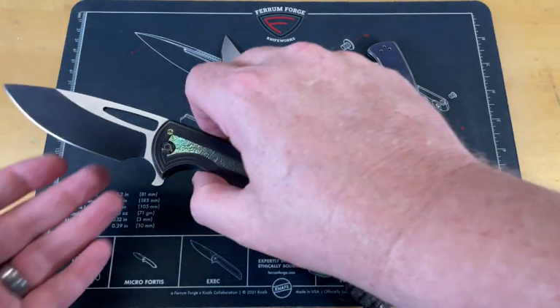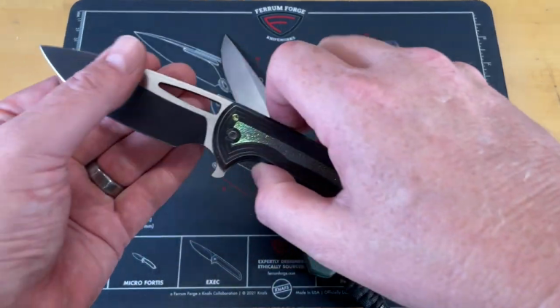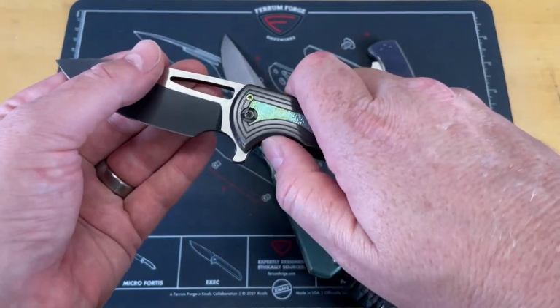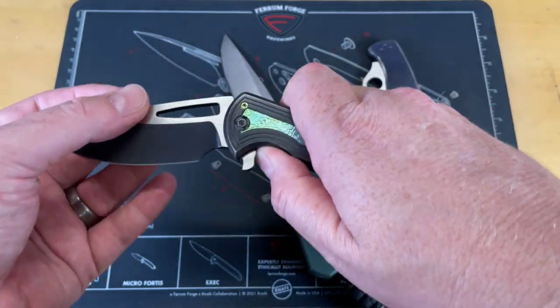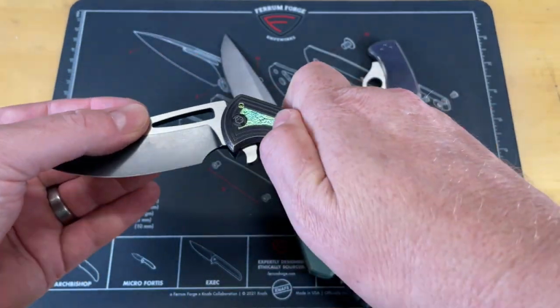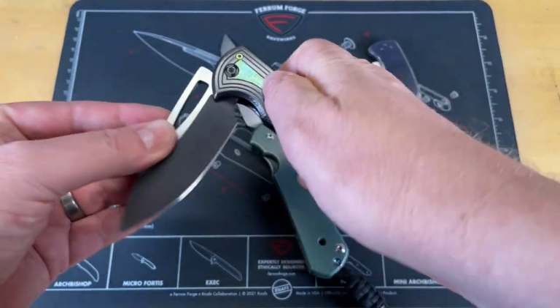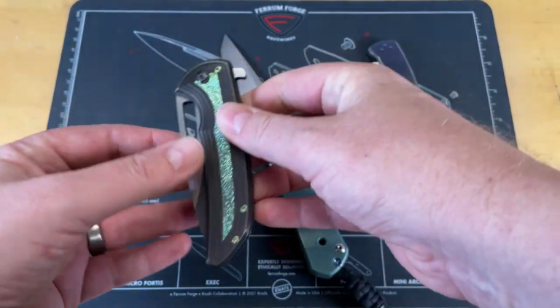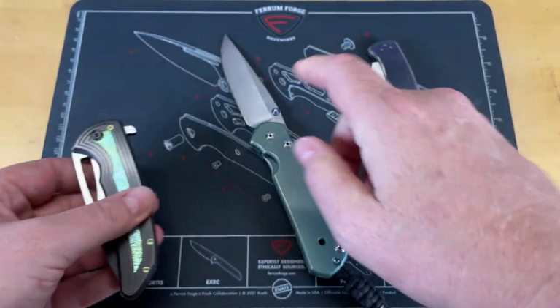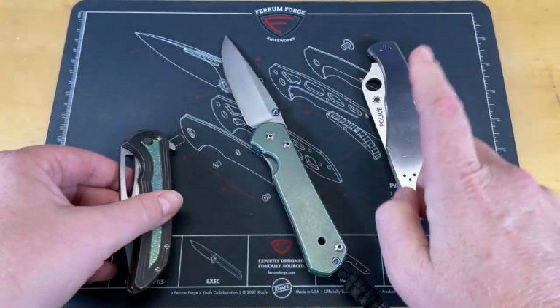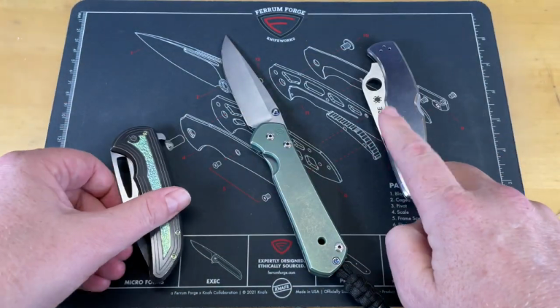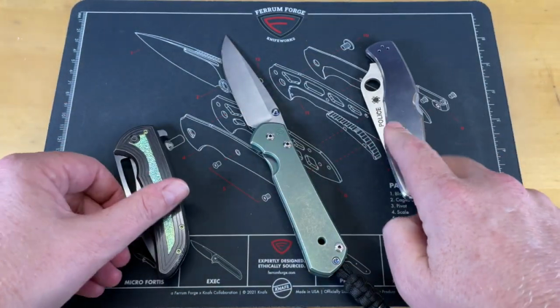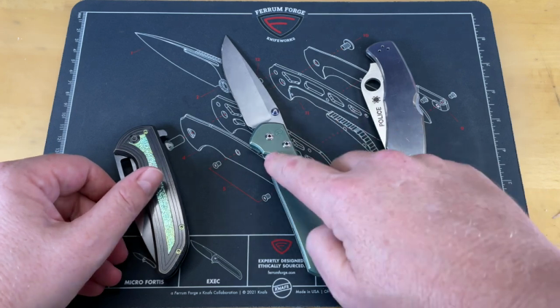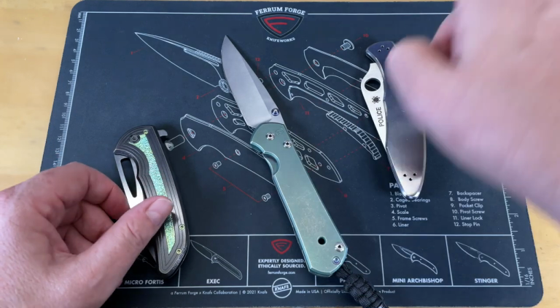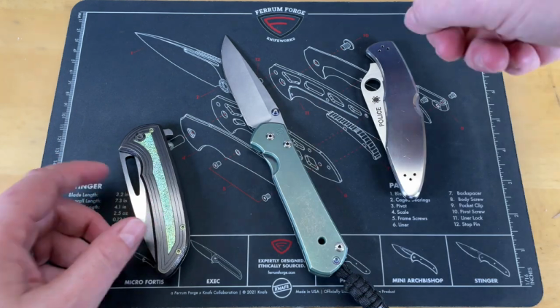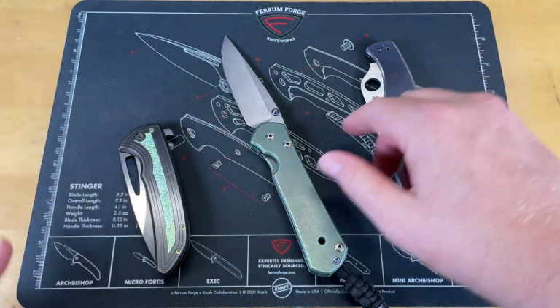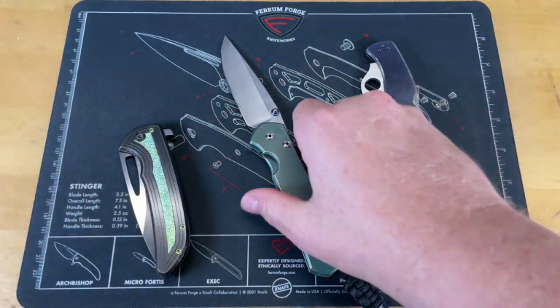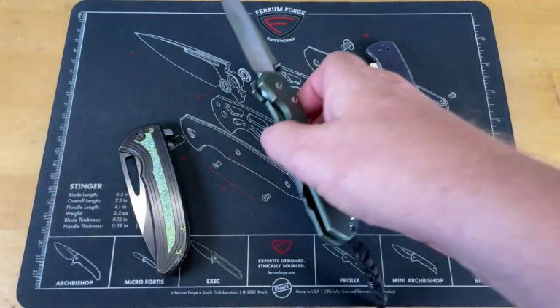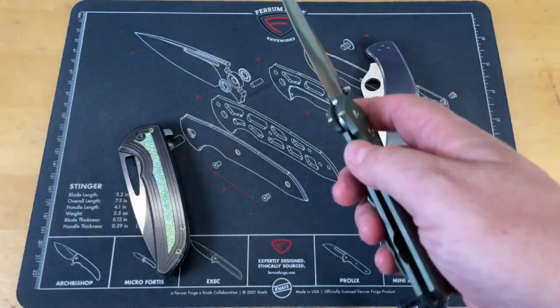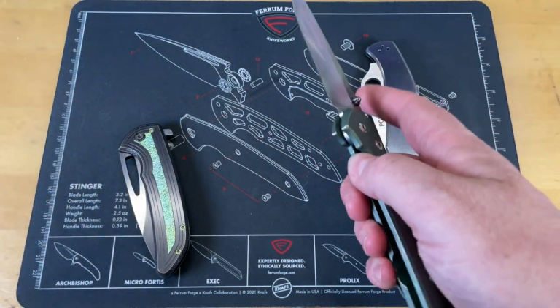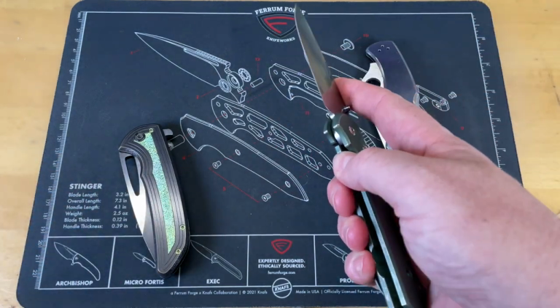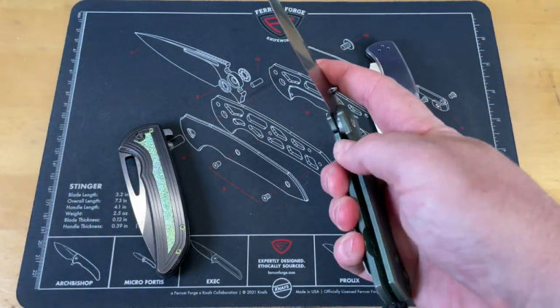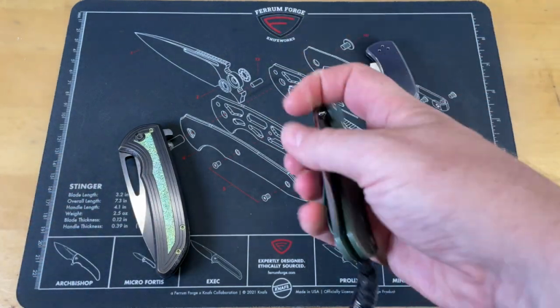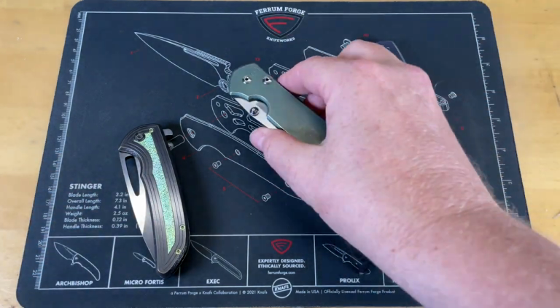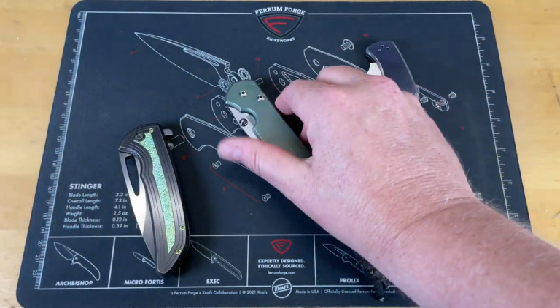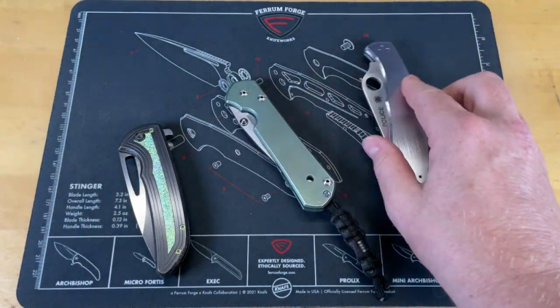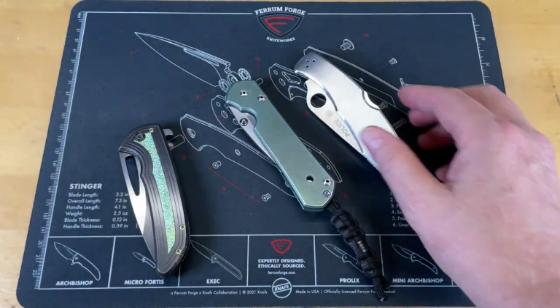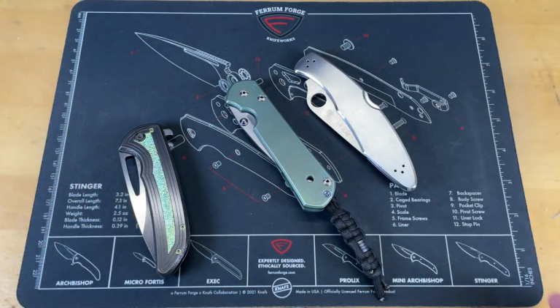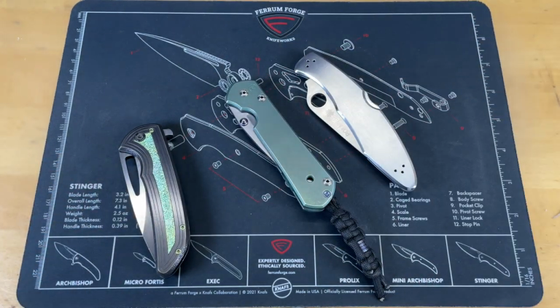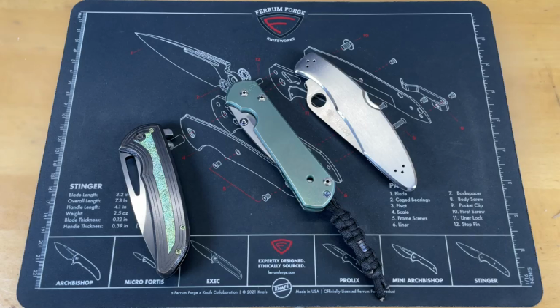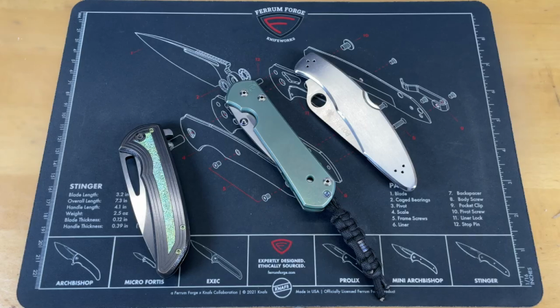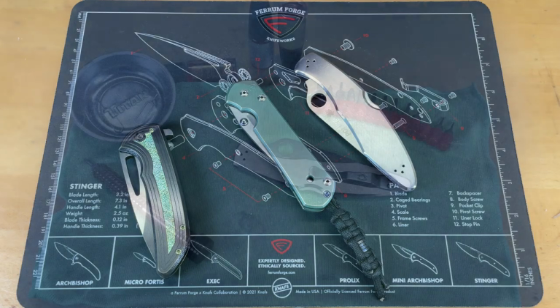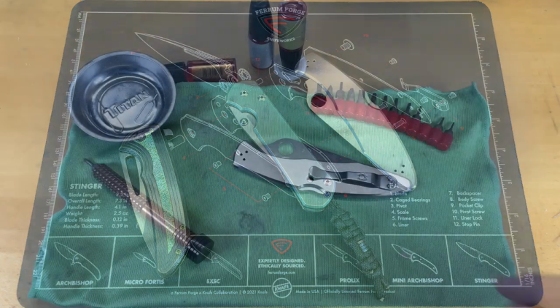So we're going to move everything out of the way and we're going to start with this one, but I've got to move the mat and everything. We have to use a different mat and all that stuff. So yeah, let's go ahead and get started.